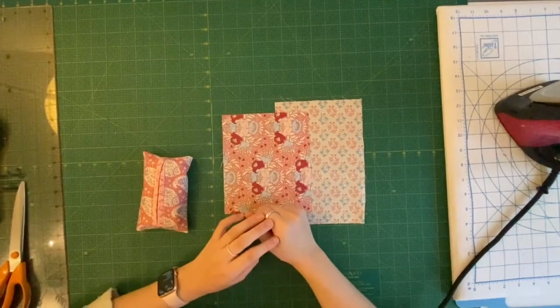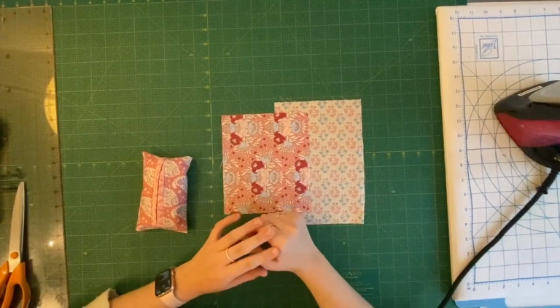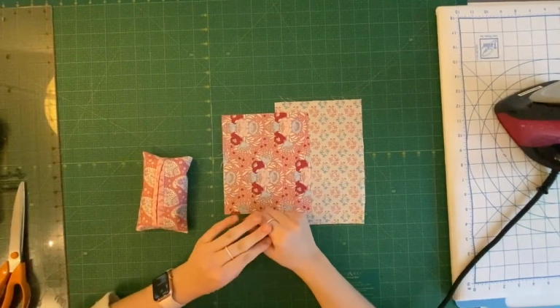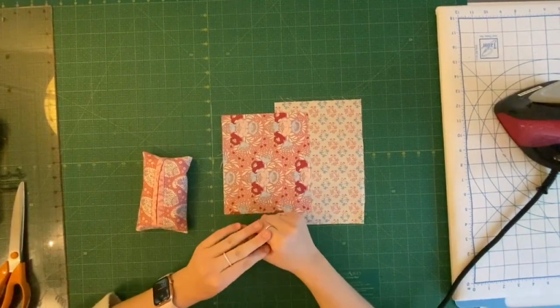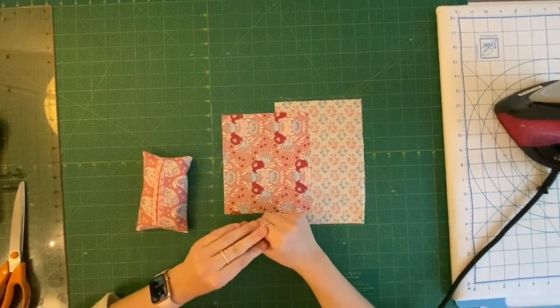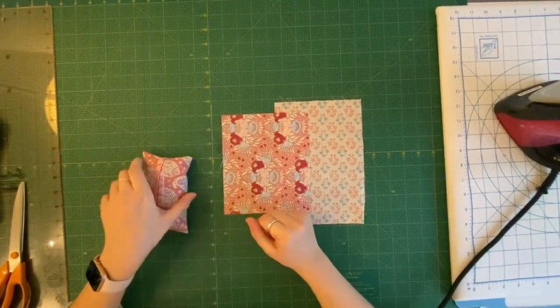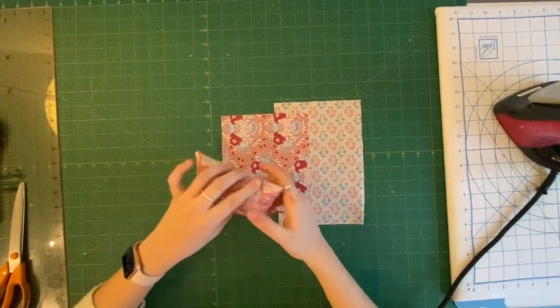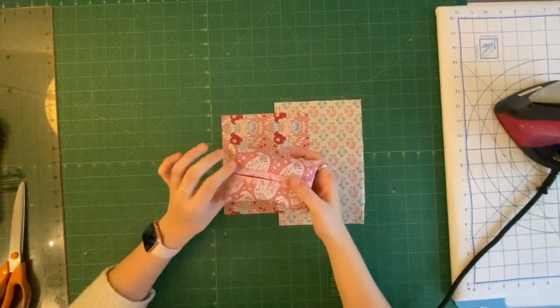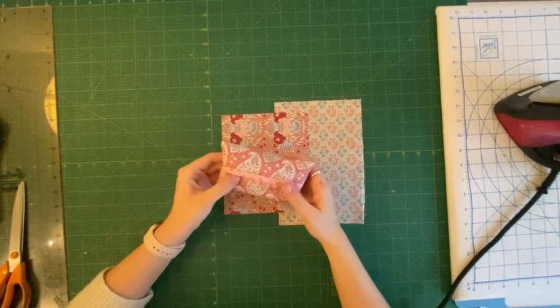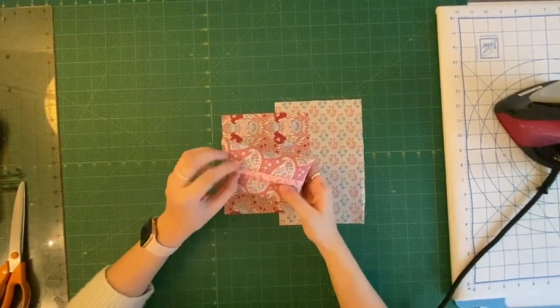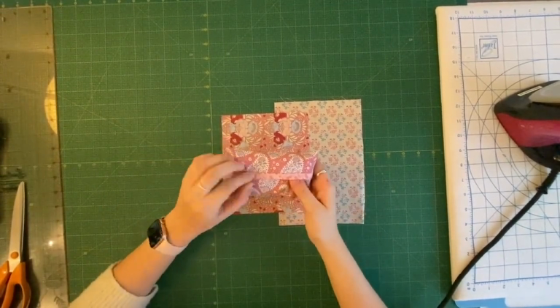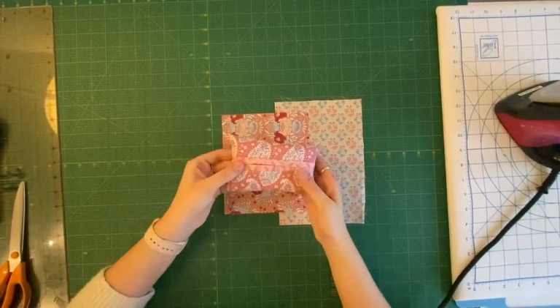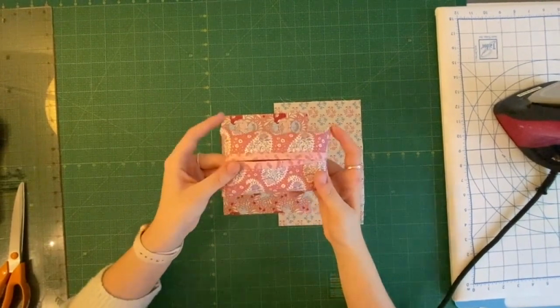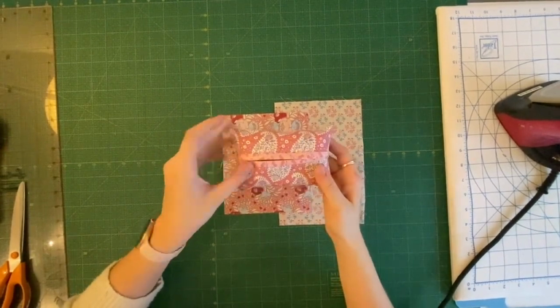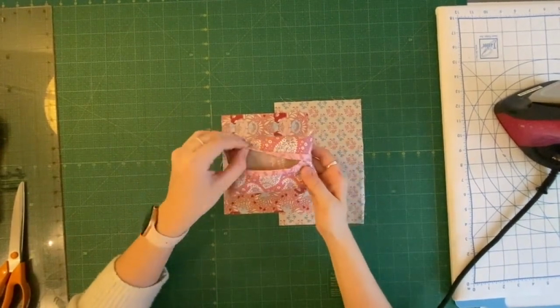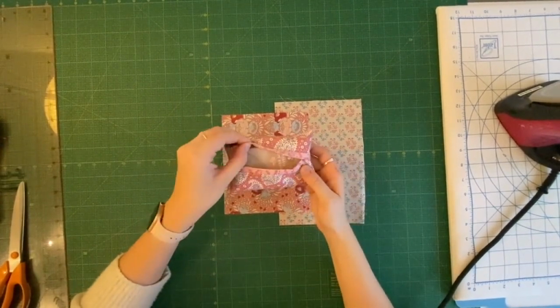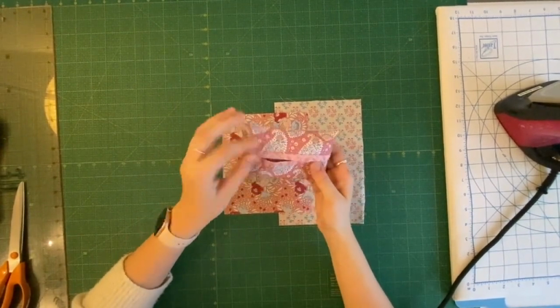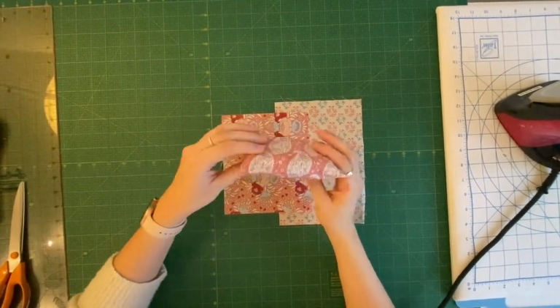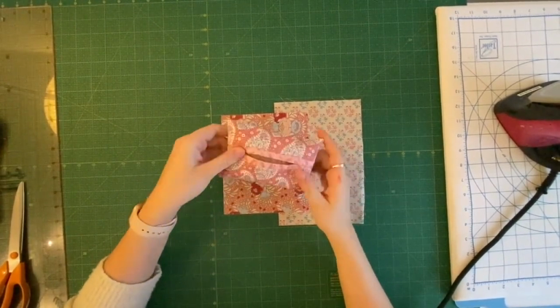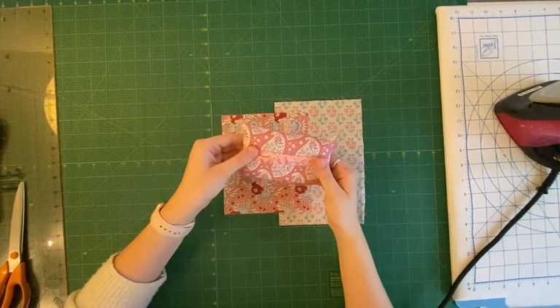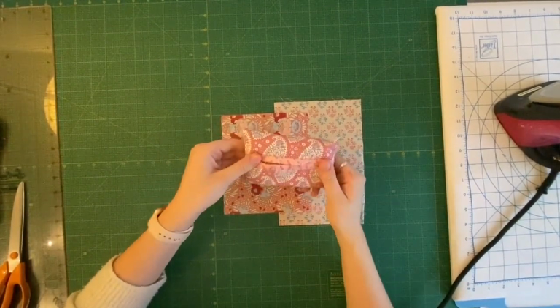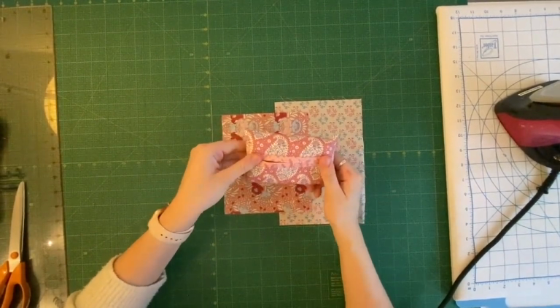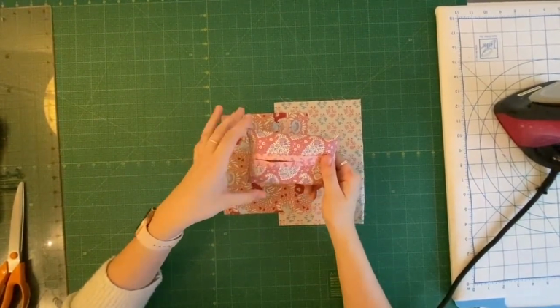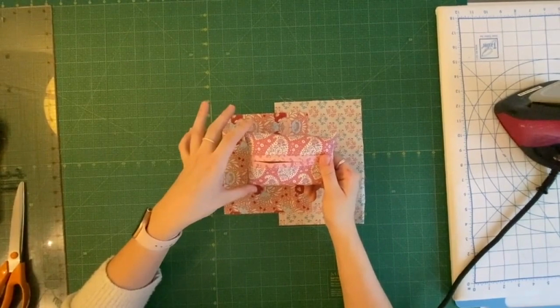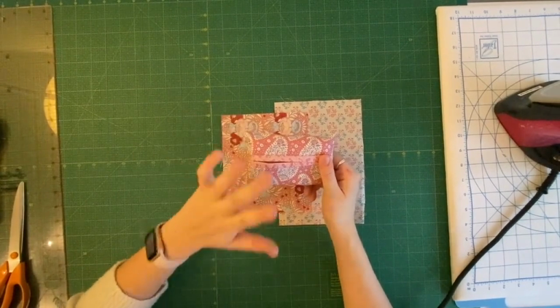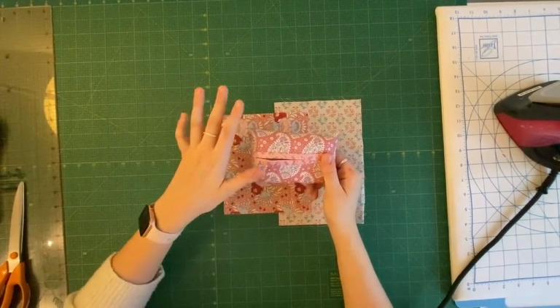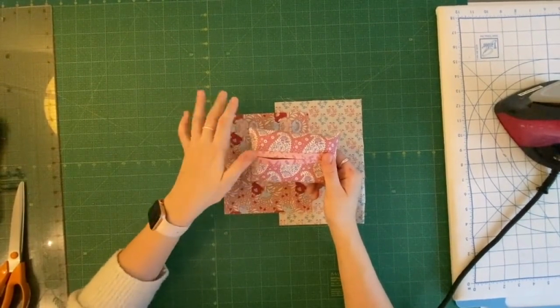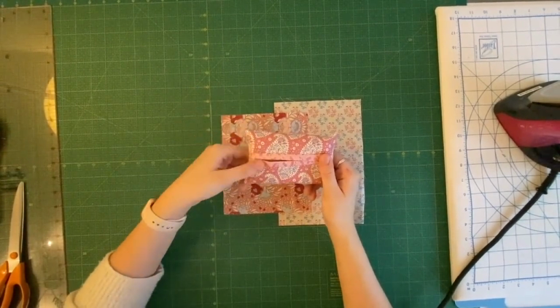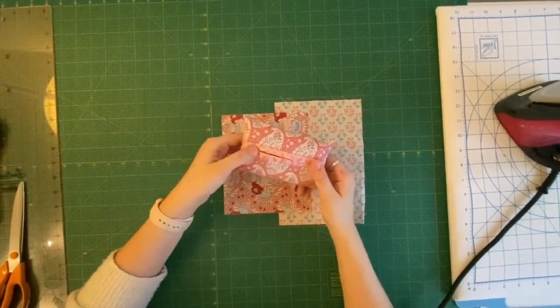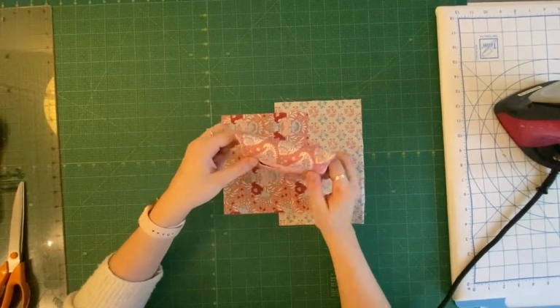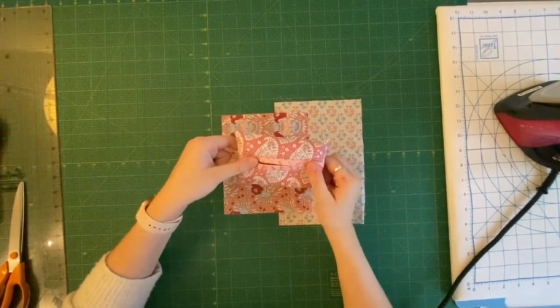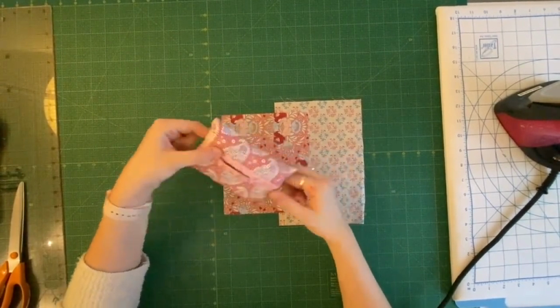Hi everyone and welcome to today's tutorial. Today we're going to be learning how to make one of these really cute tissue pouches. It's really easy to make, really quick, really simple, and they don't take that much fabric.